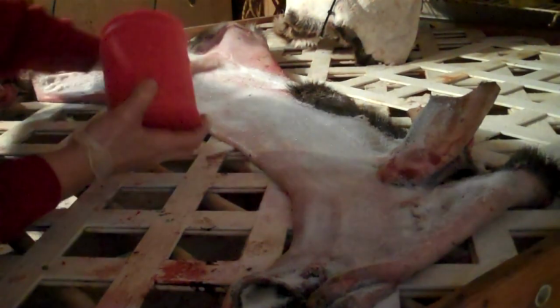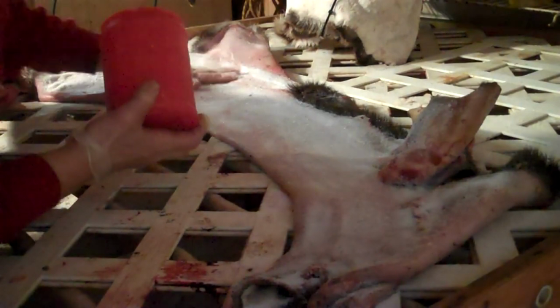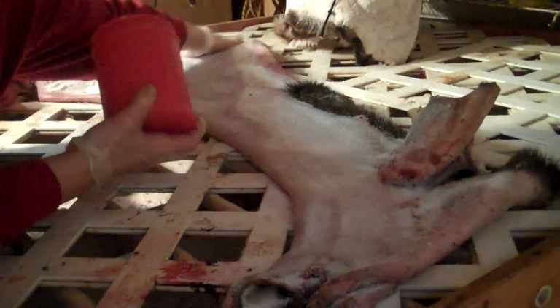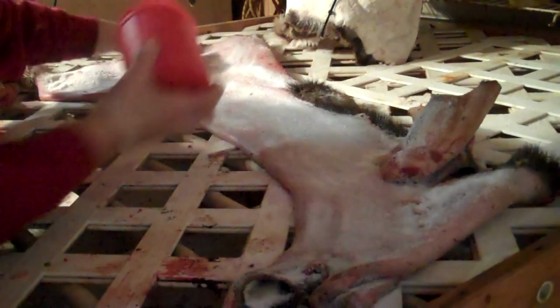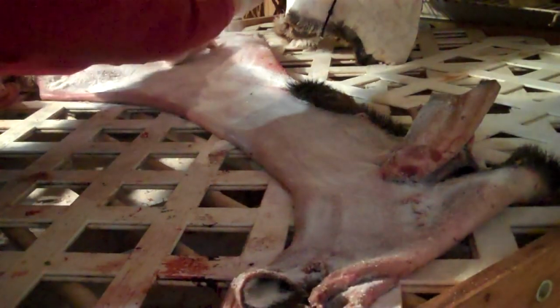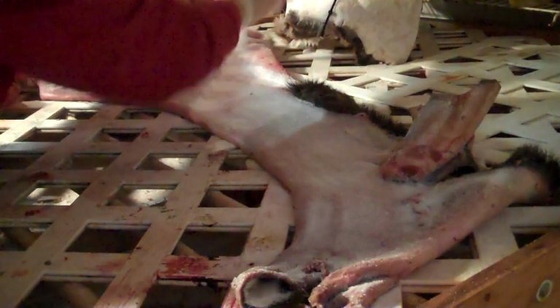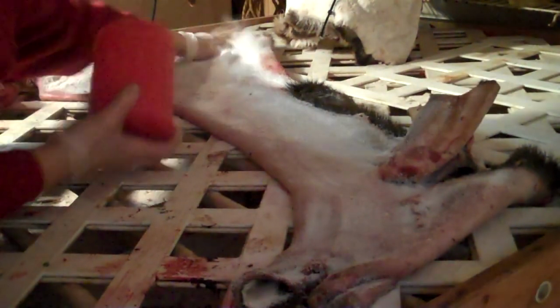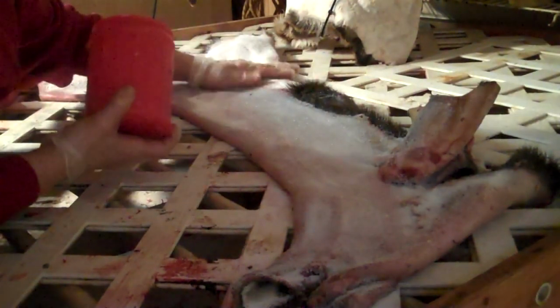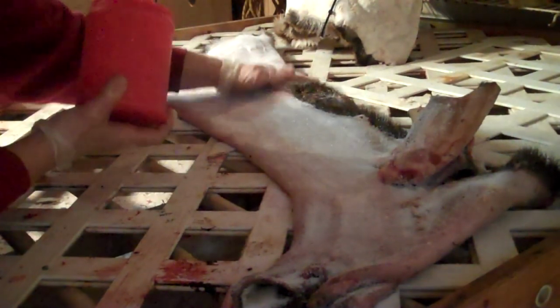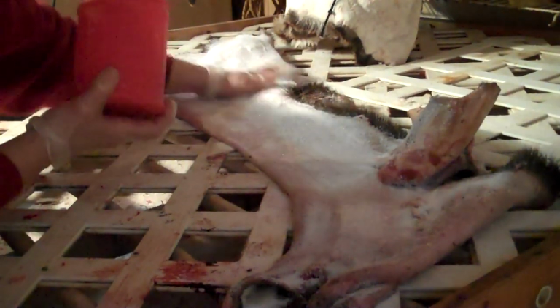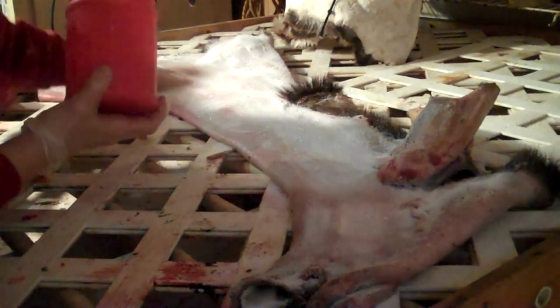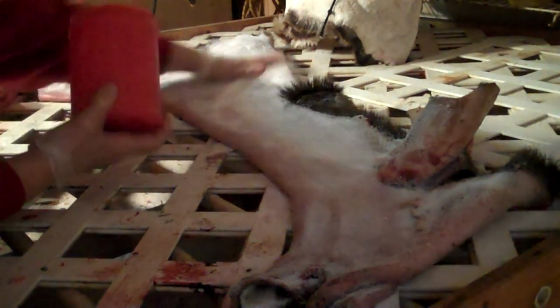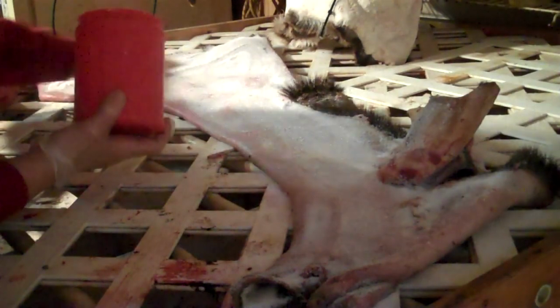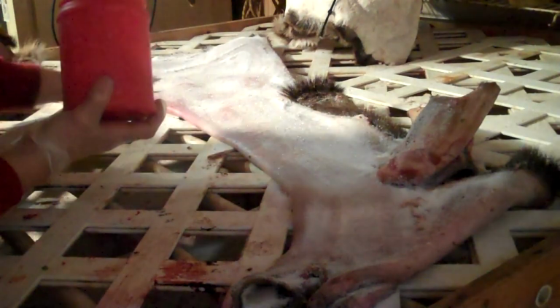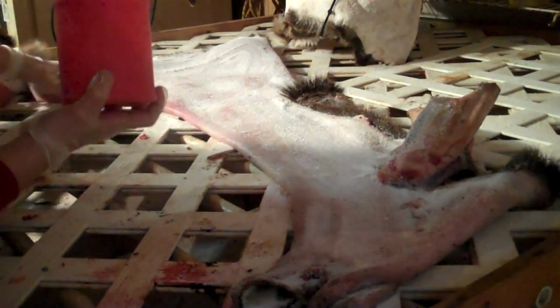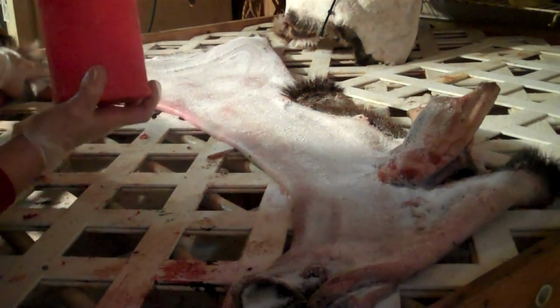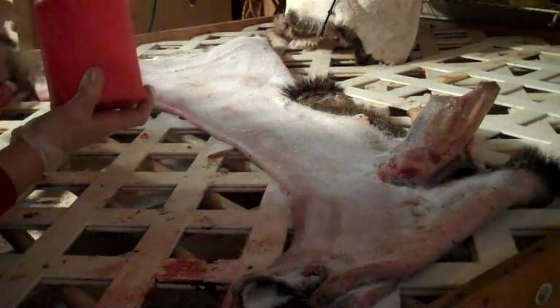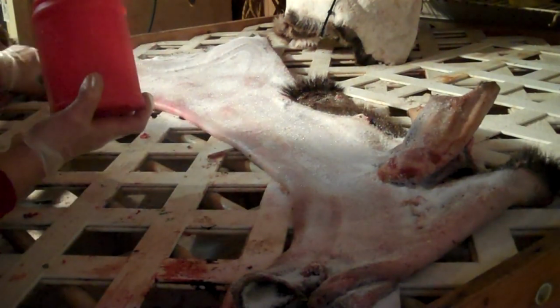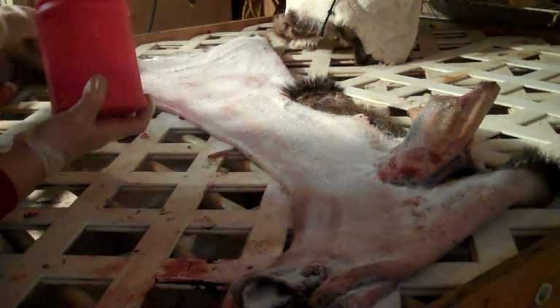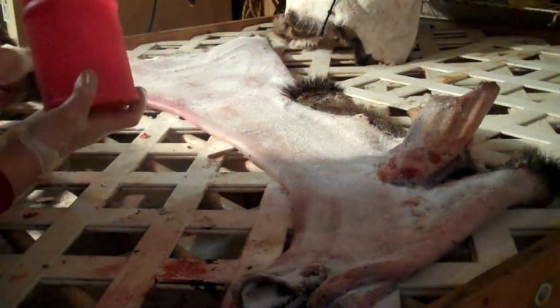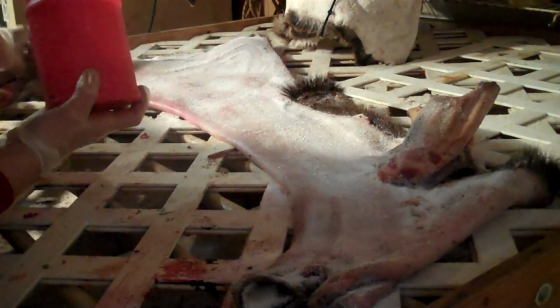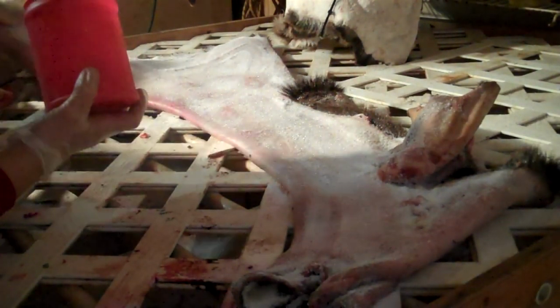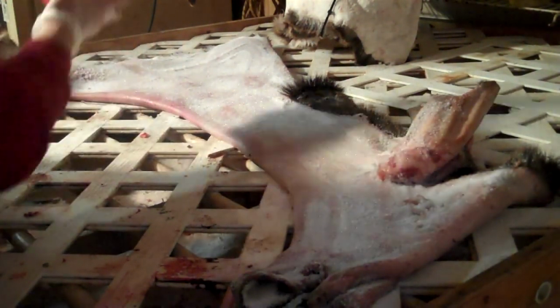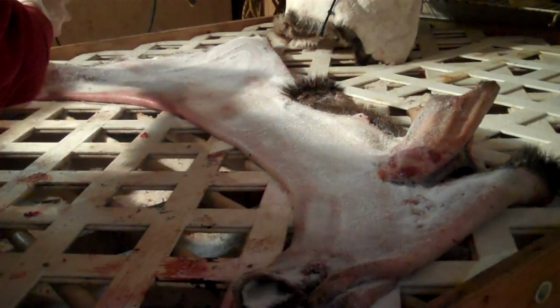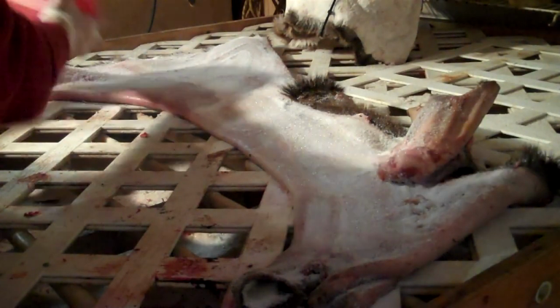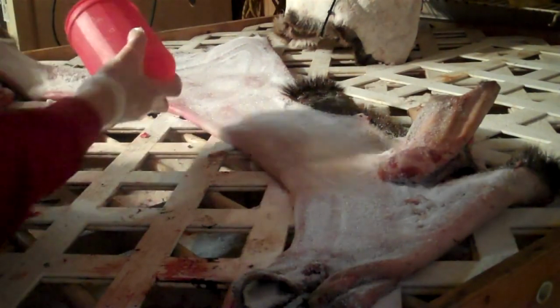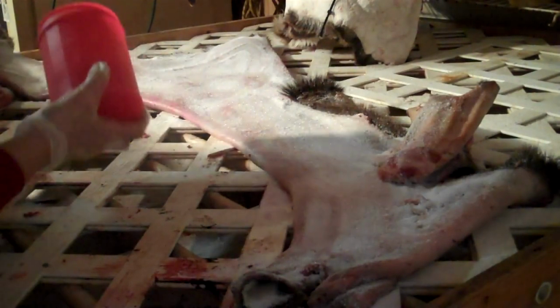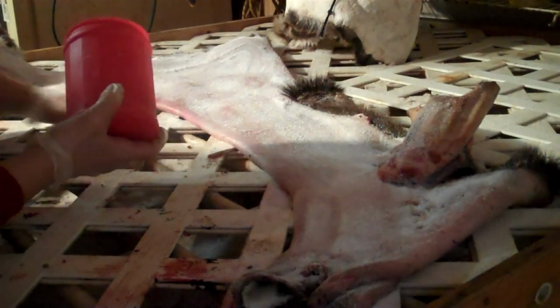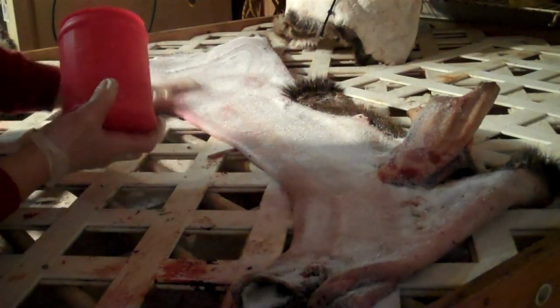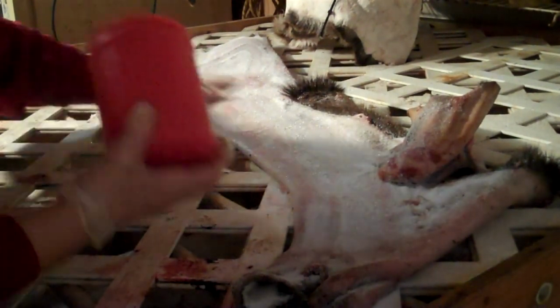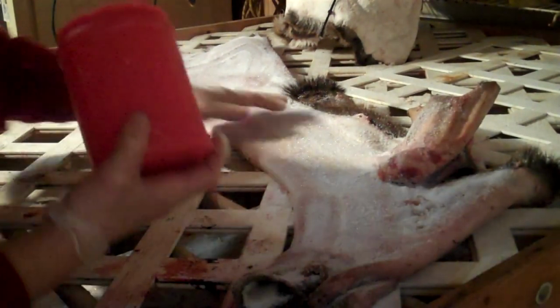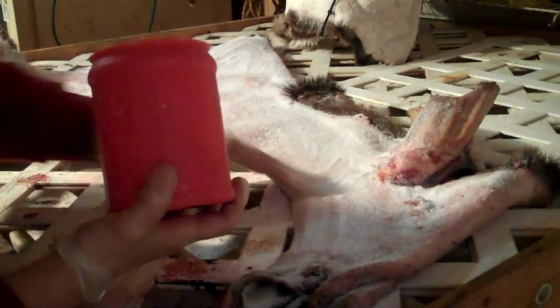I will salt this tonight and it will sit overnight. Then tomorrow evening I'll shake all this wet salt off and salt it again. Then I'll just kind of monitor it.